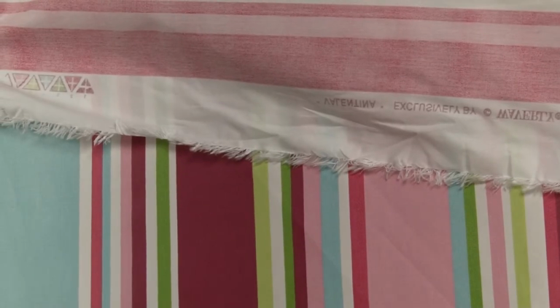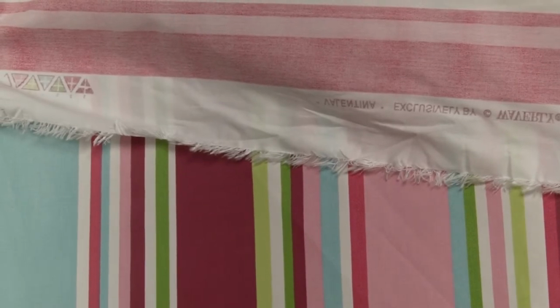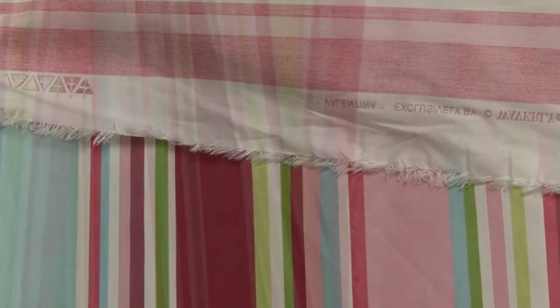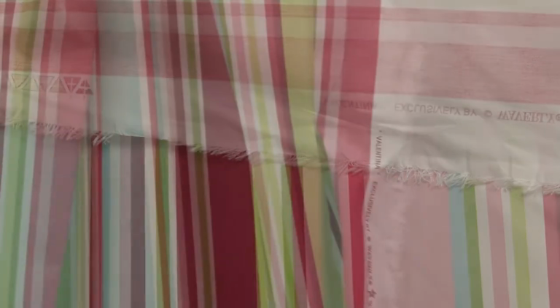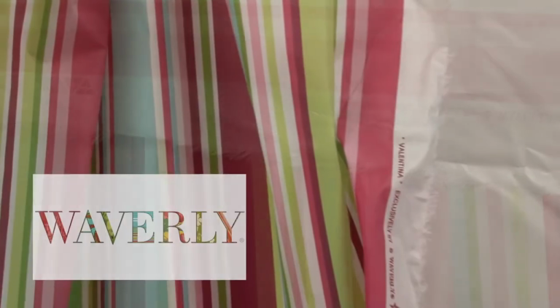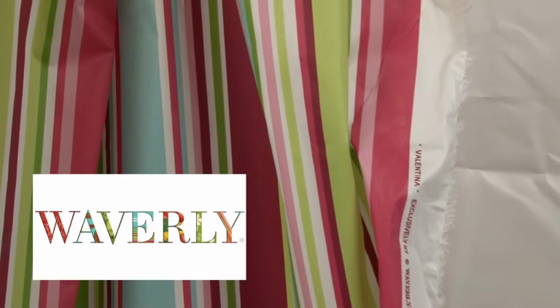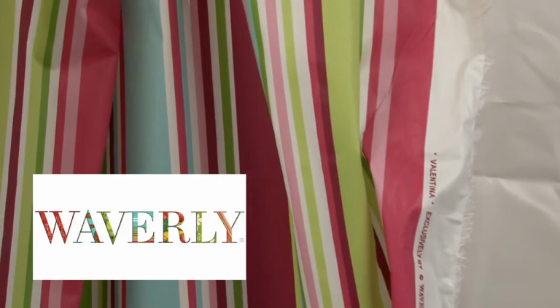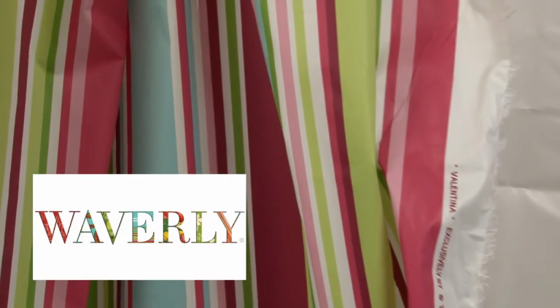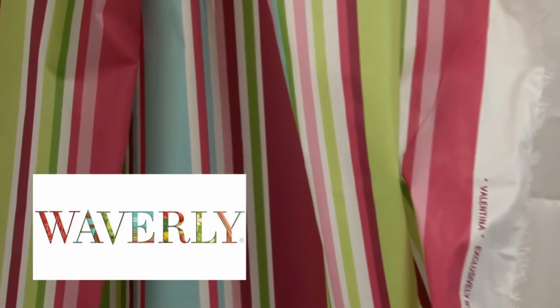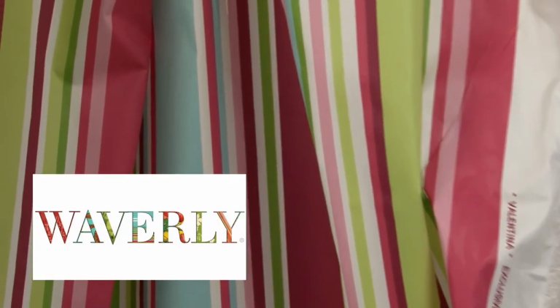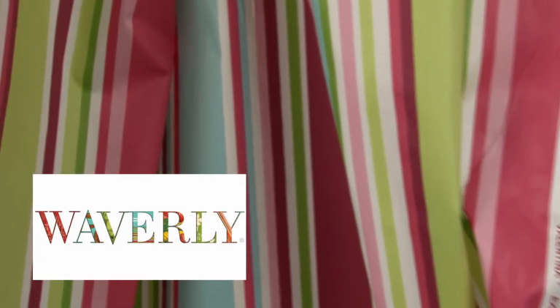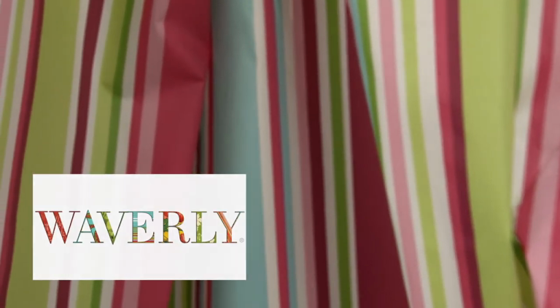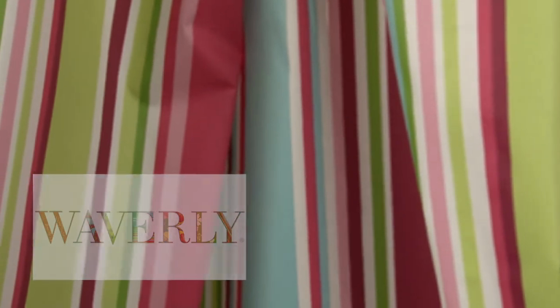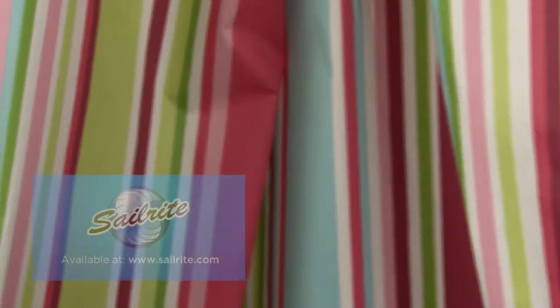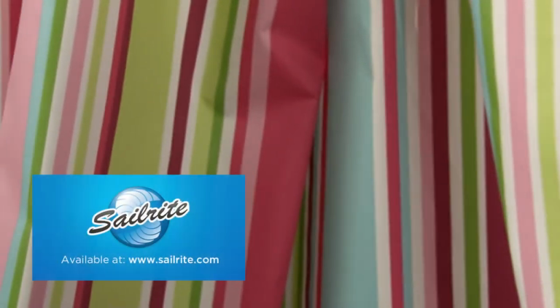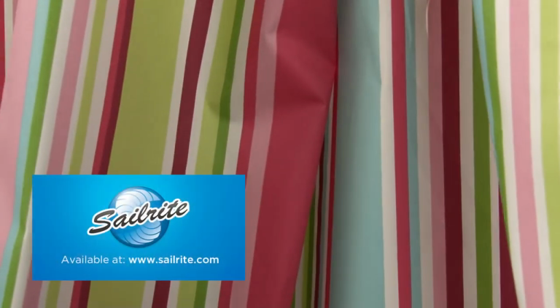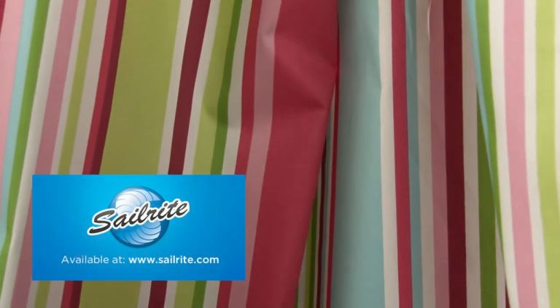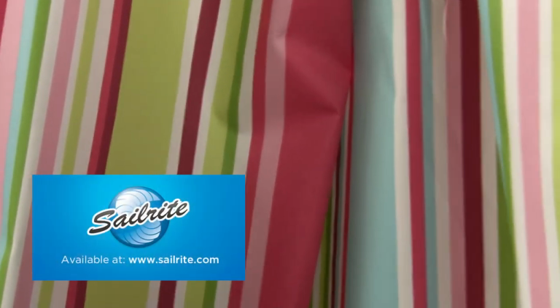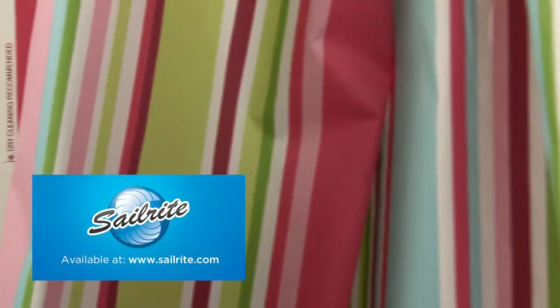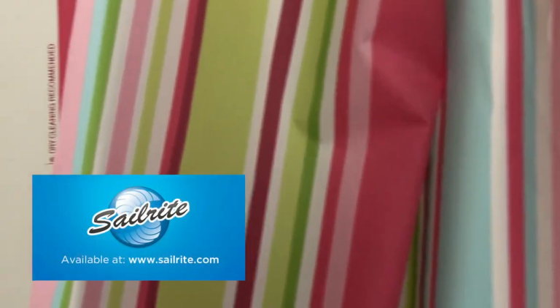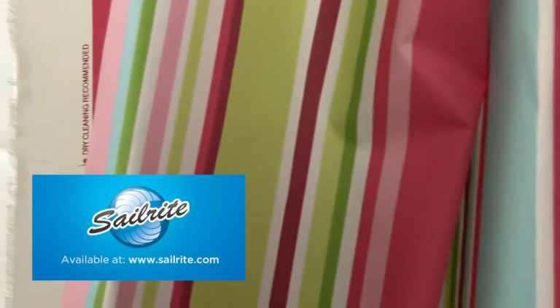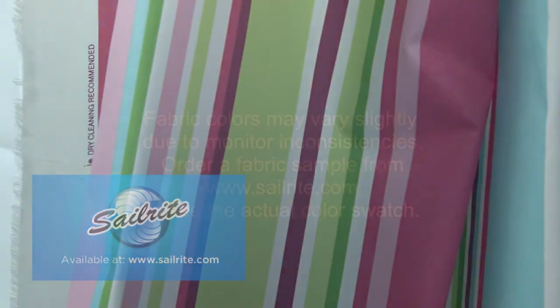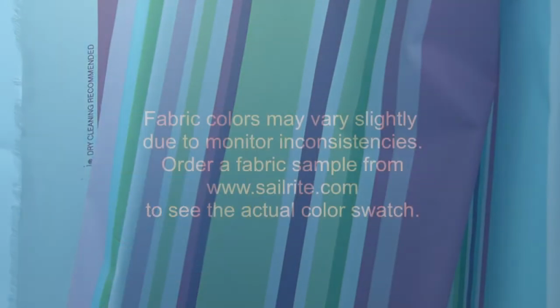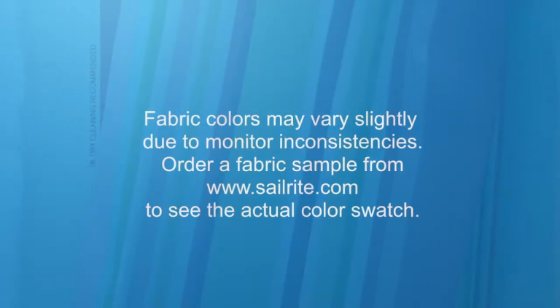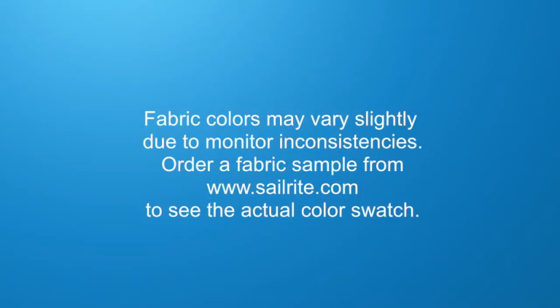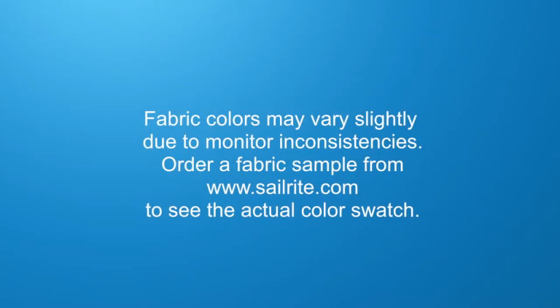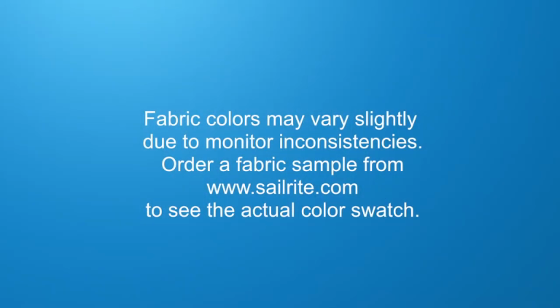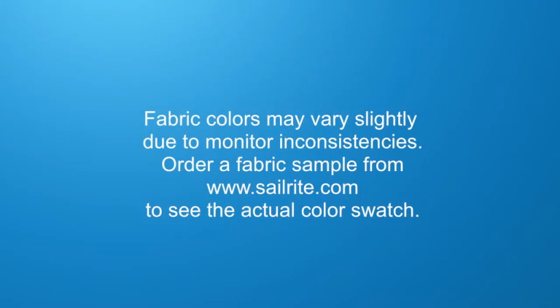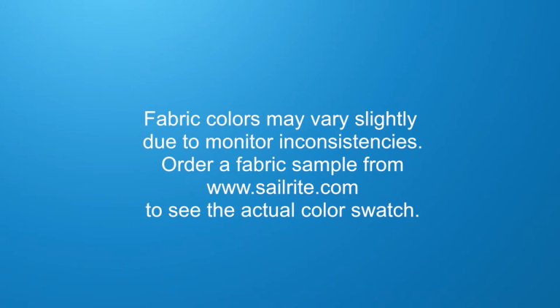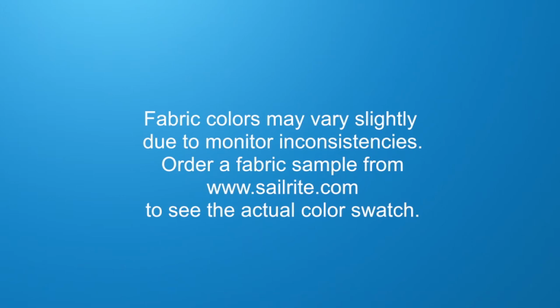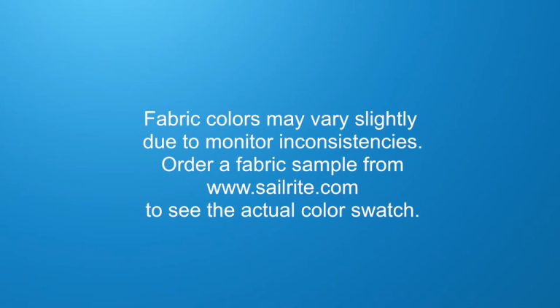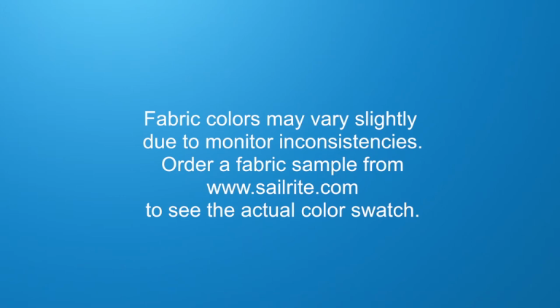Waverly Fabrics are perfect for duvet covers, pillow shams, accent pillows, slipcovers, upholstery and more. However, it shouldn't be used for outdoor projects due to its limited weather resistance.